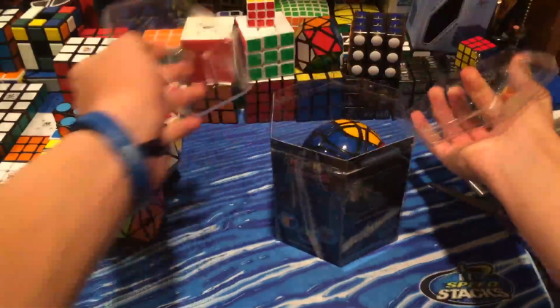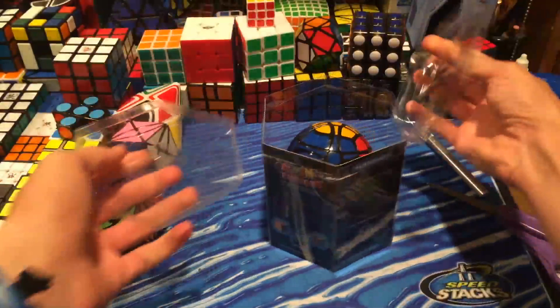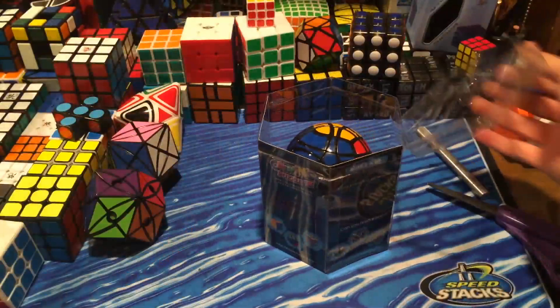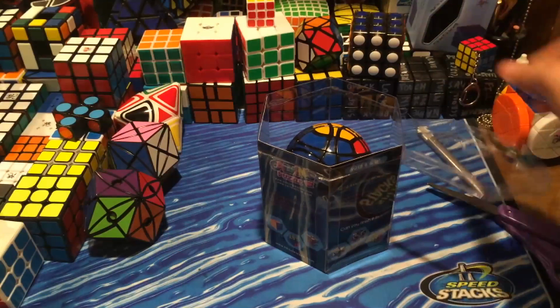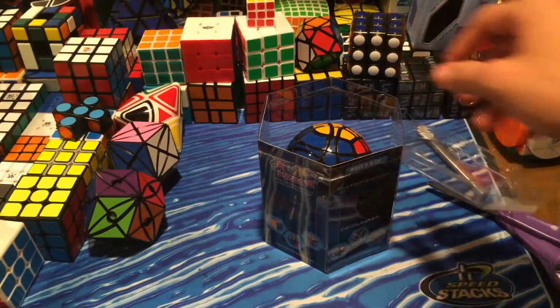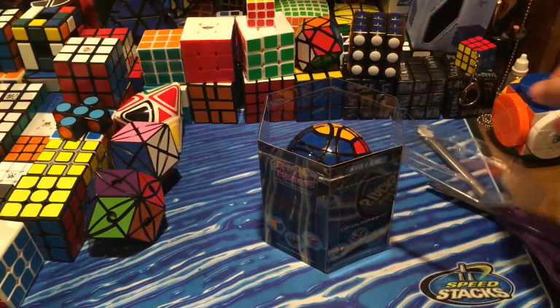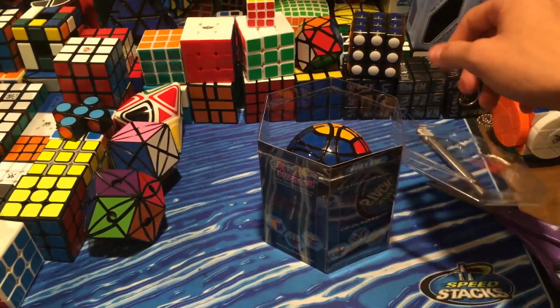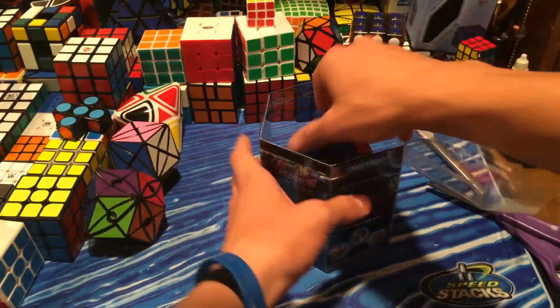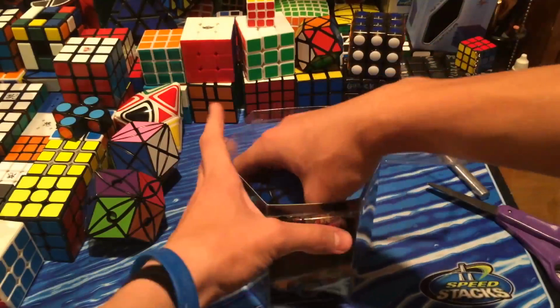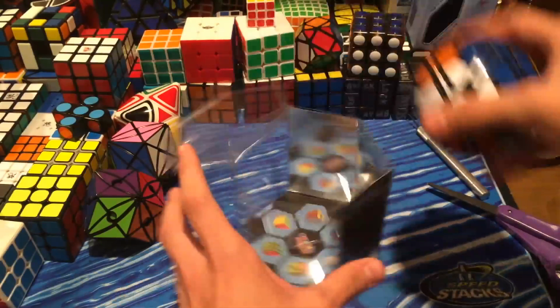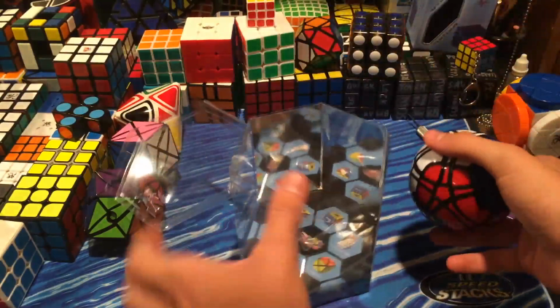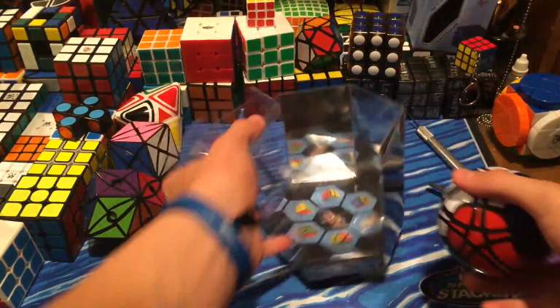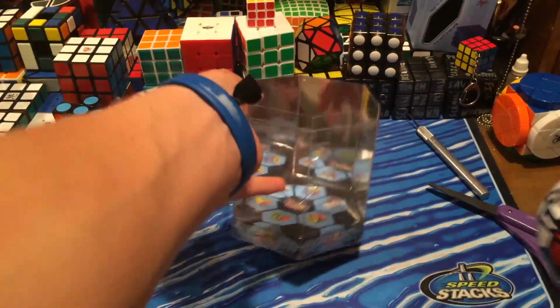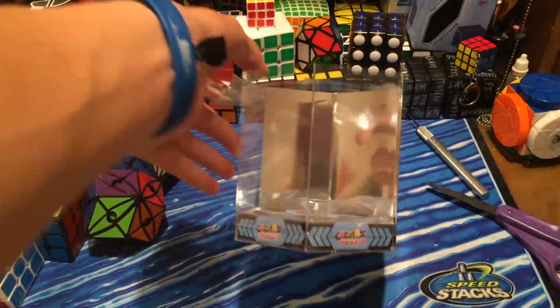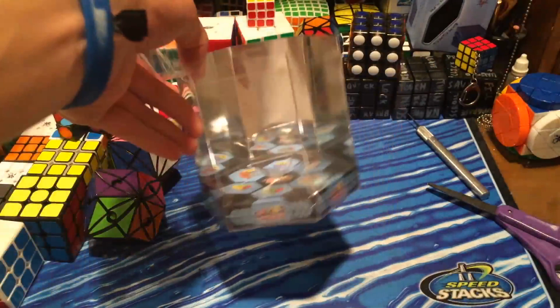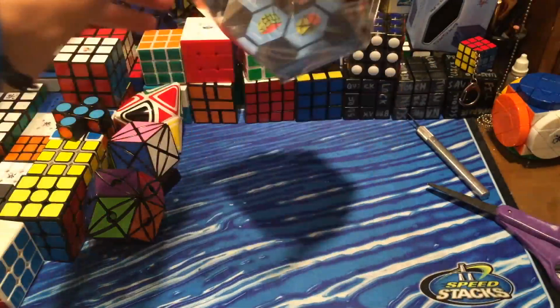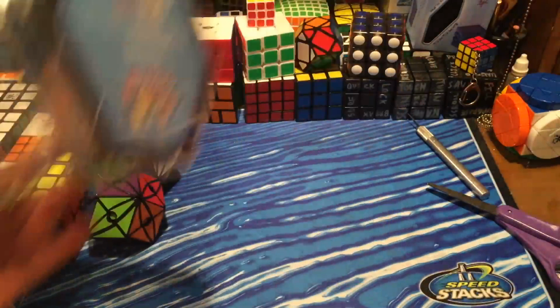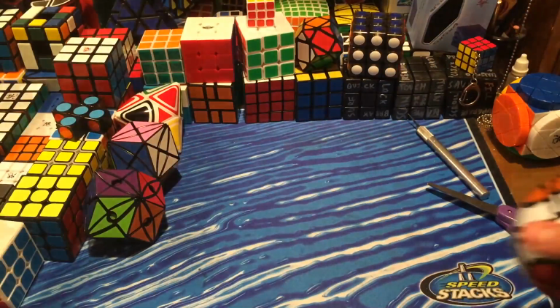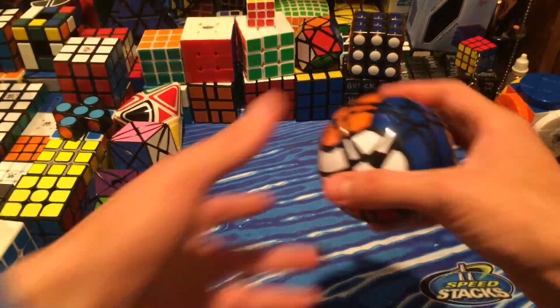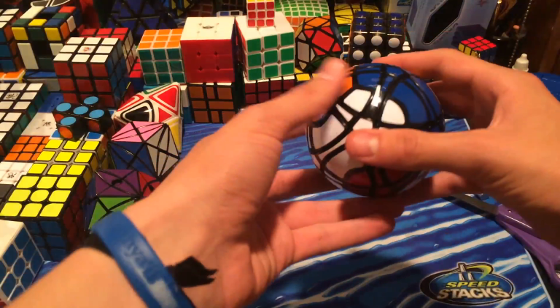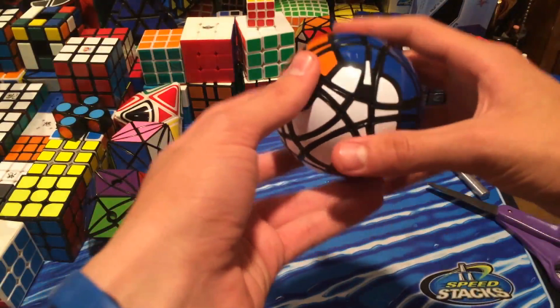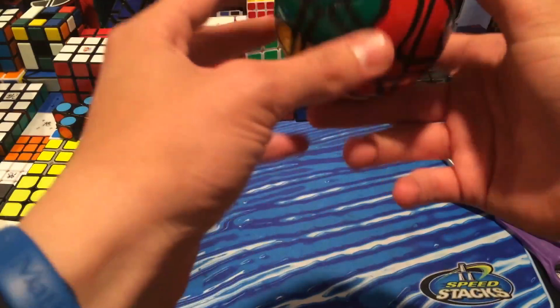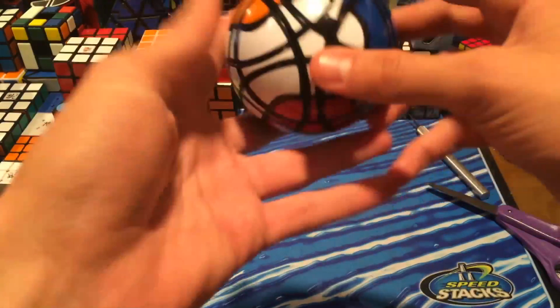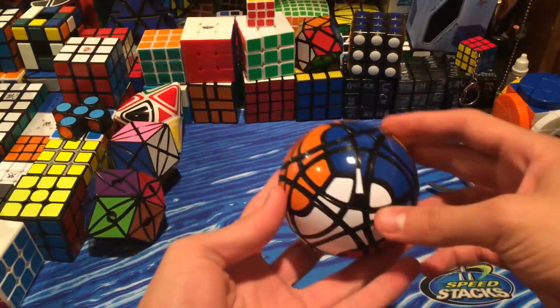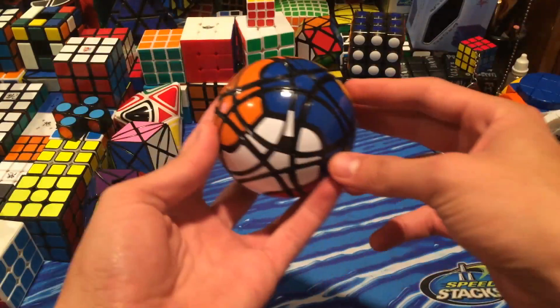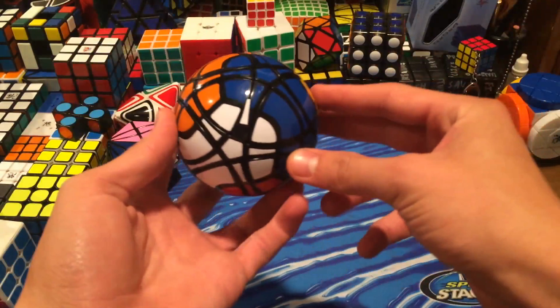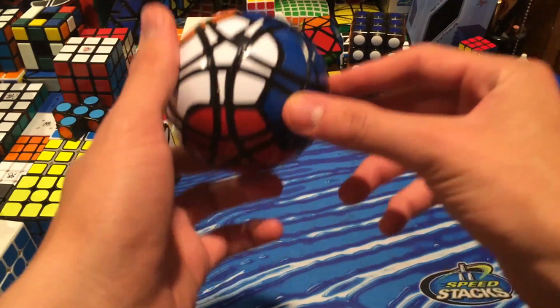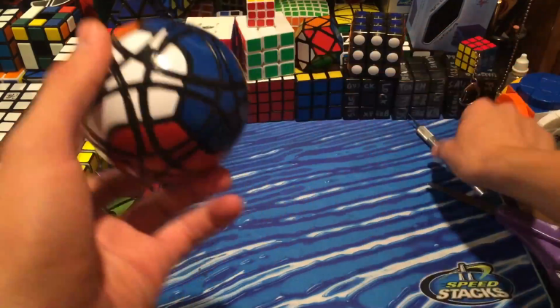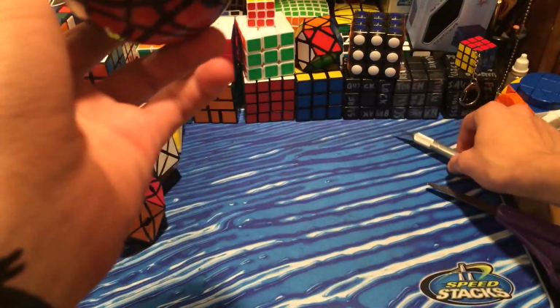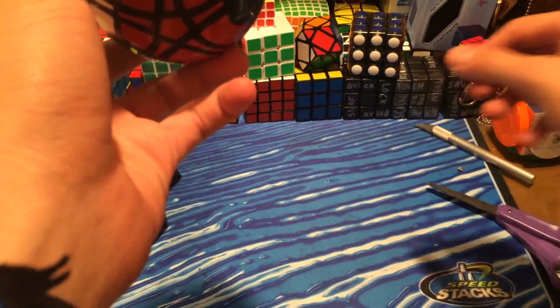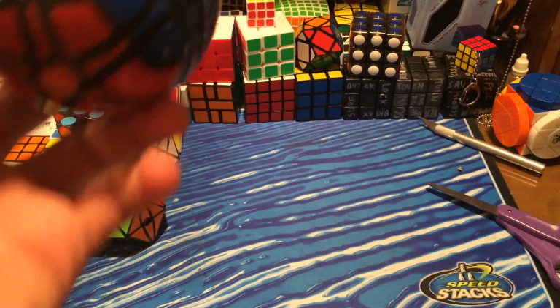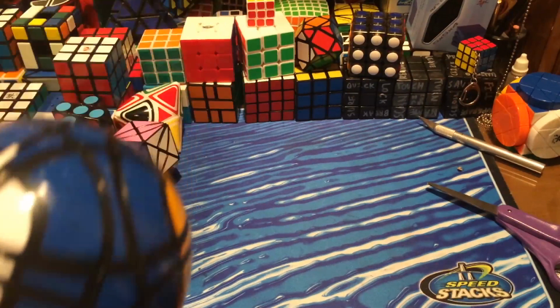There you go, that's how you open up boxes — you stab it with an exacto knife. Okay, so here's the box. I'm probably gonna throw it away because I don't really like these boxes. The first thing I noticed is the white sticker is misaligned, so I'm gonna quickly go put that back on.